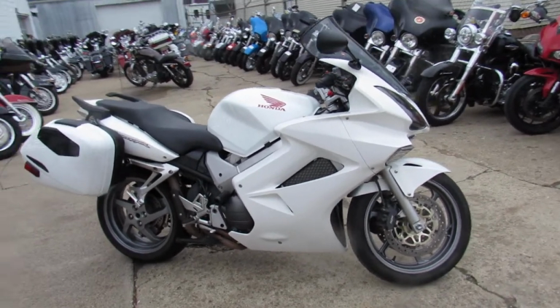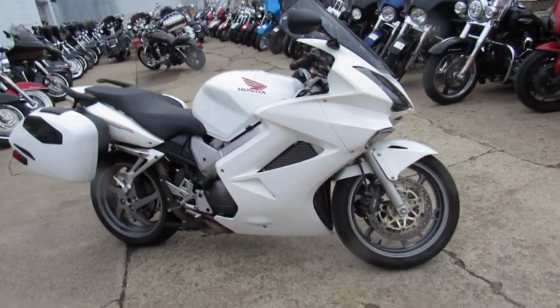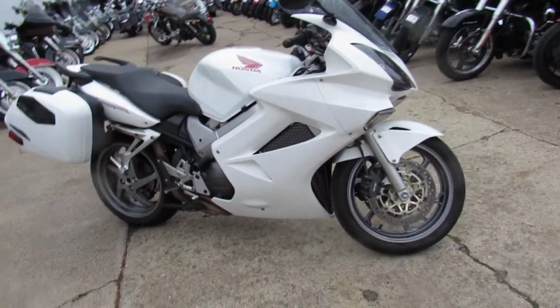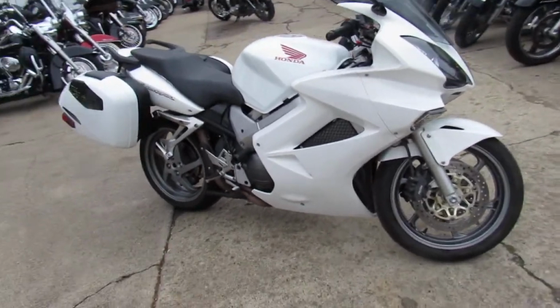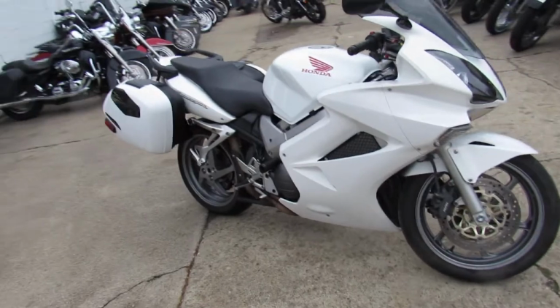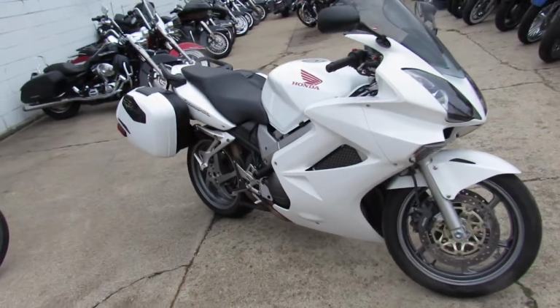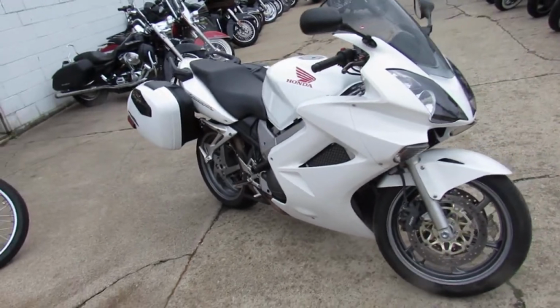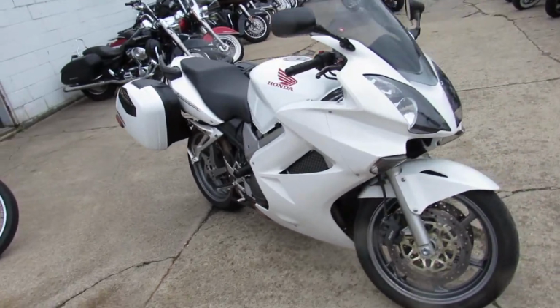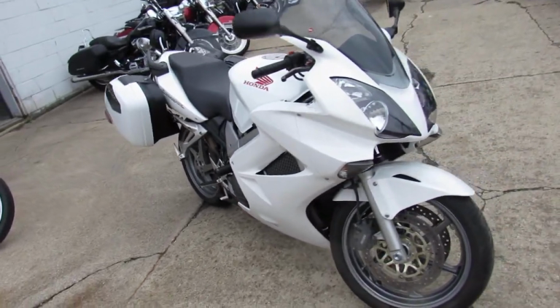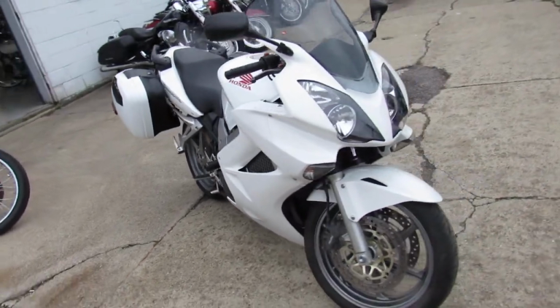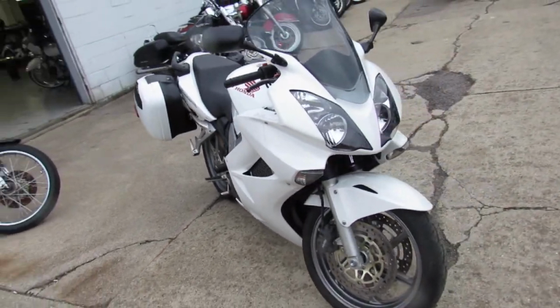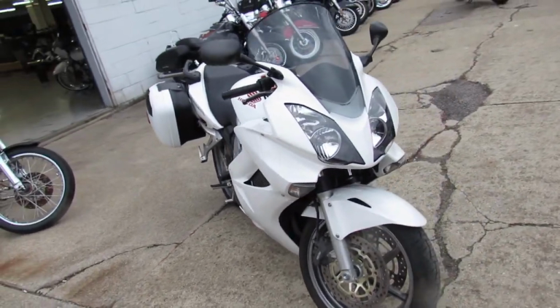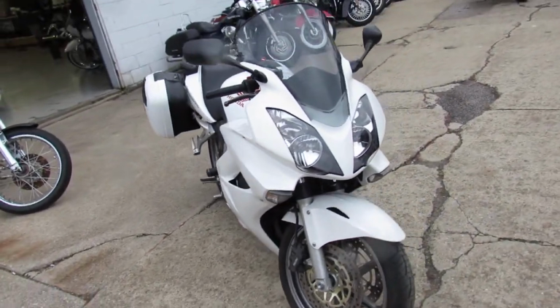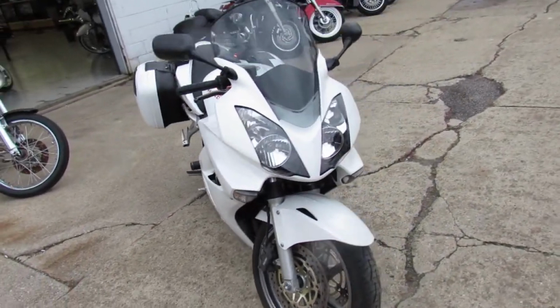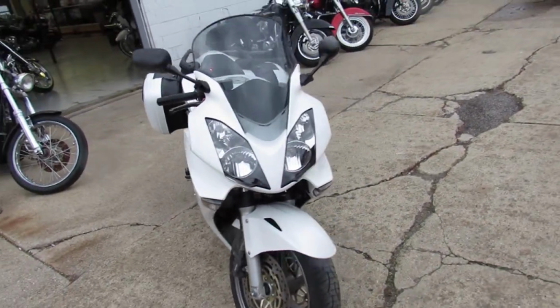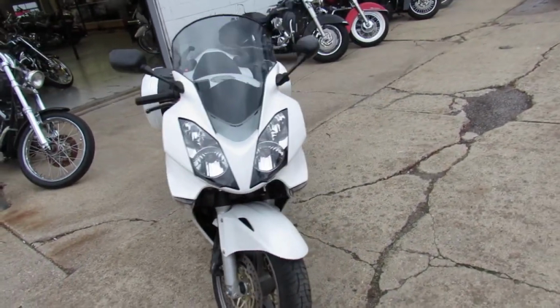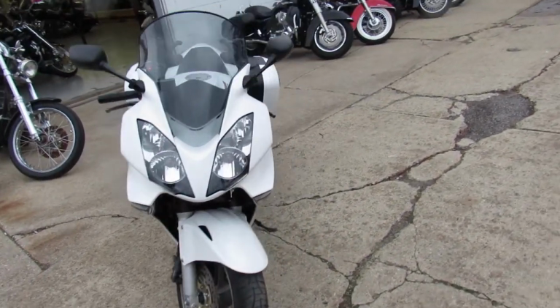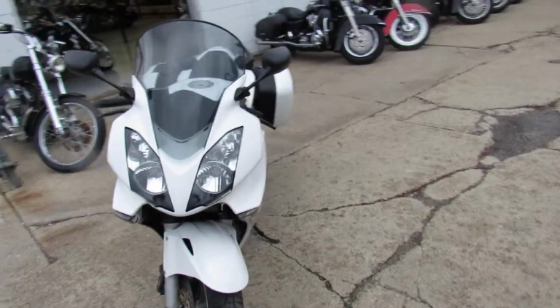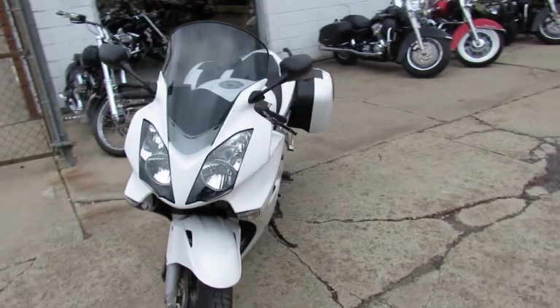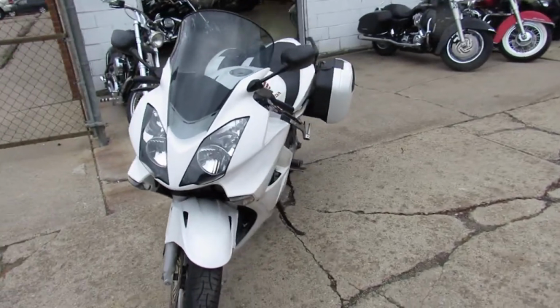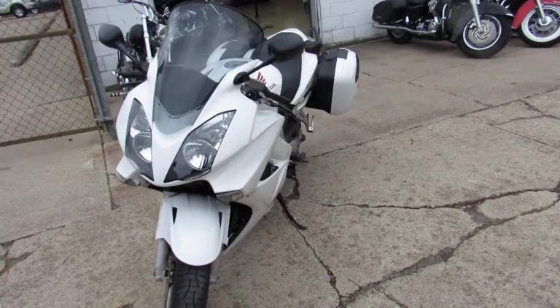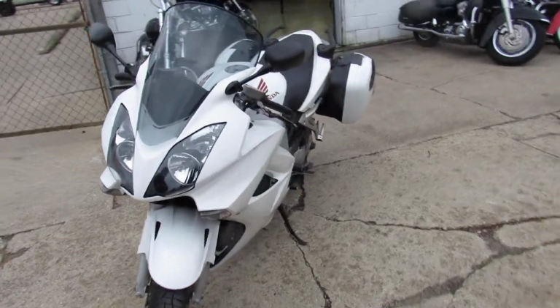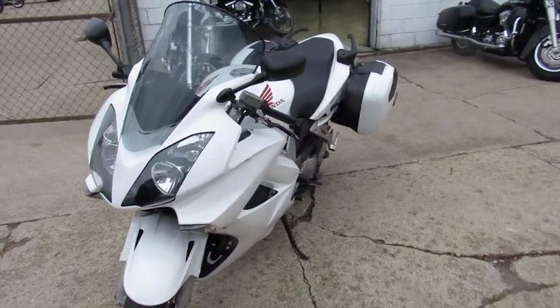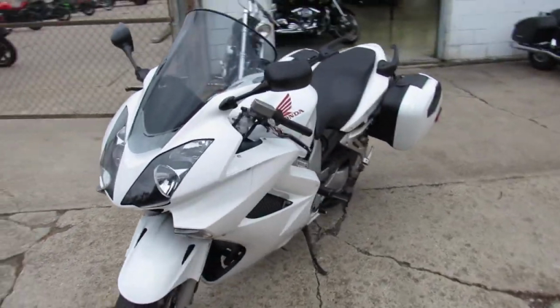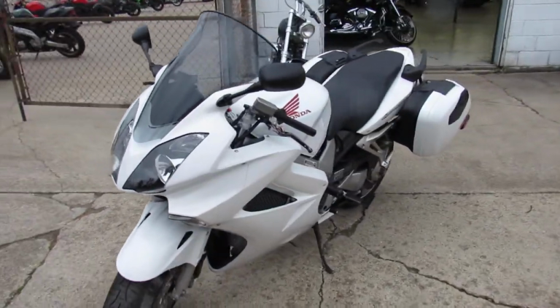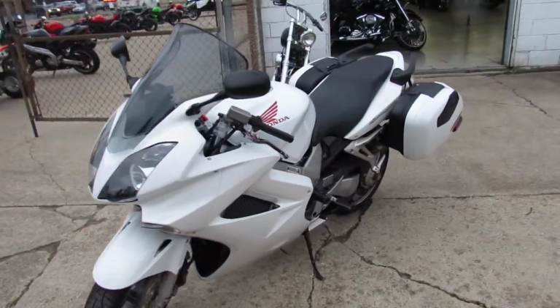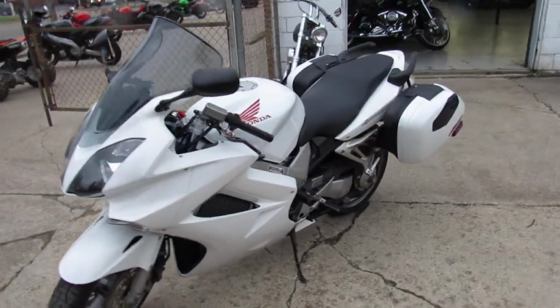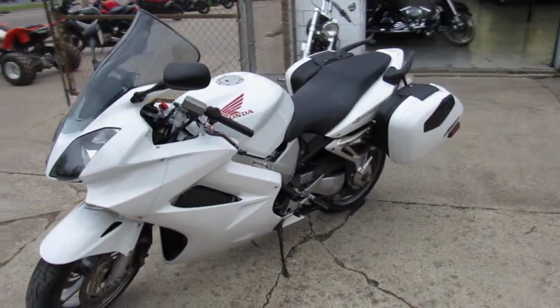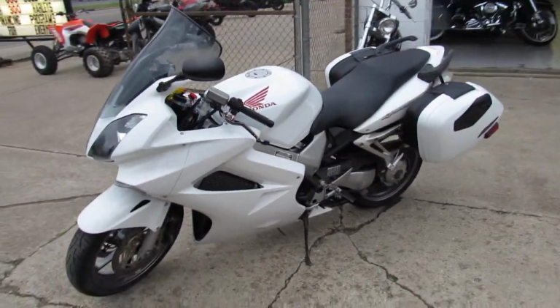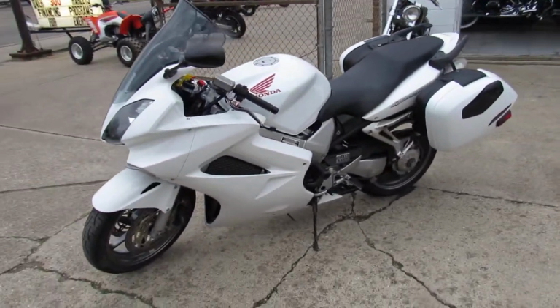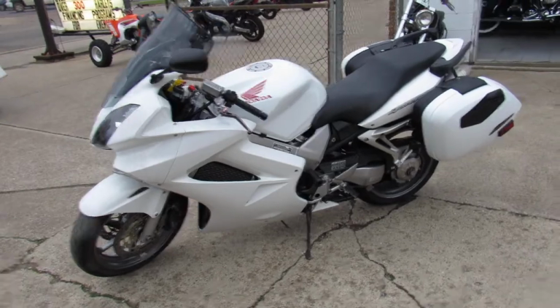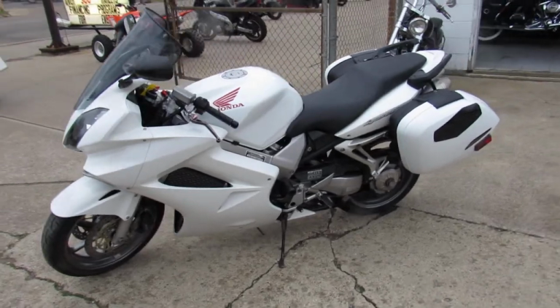This one here is a 2006 Honda Interceptor VFR 800 for sale, only $39.99 guys. Pearl white paint is near perfect, all stock, no modifications — this is the one guys.